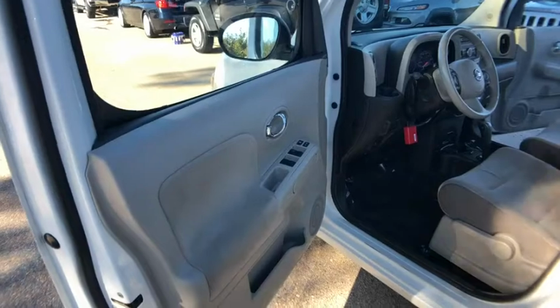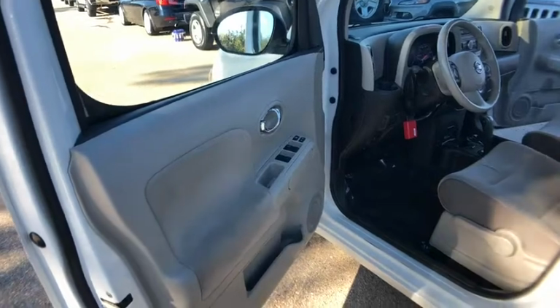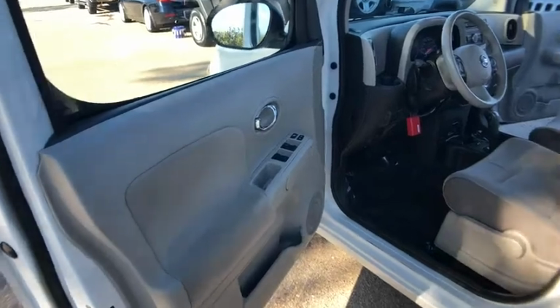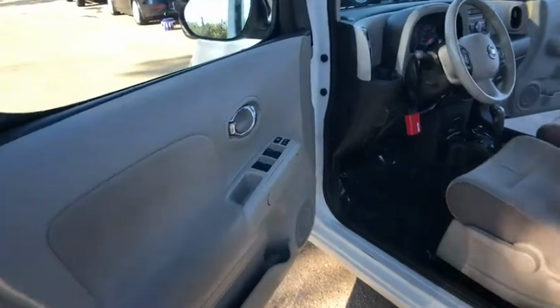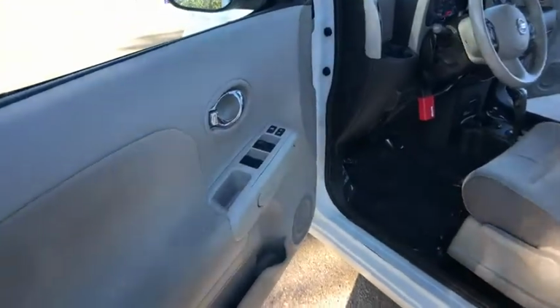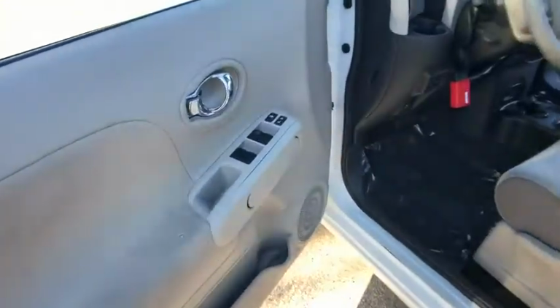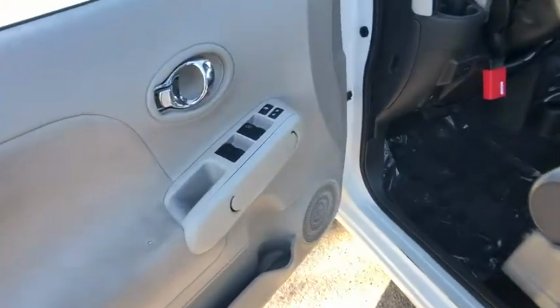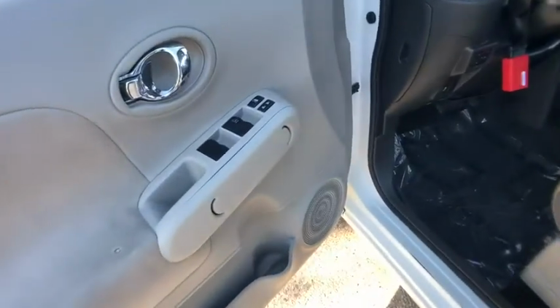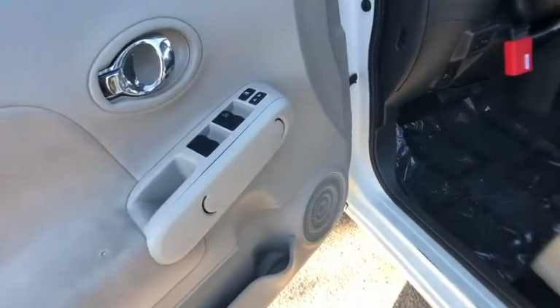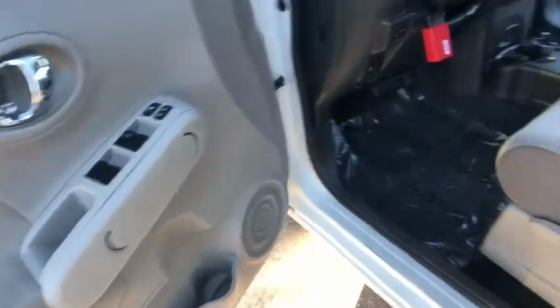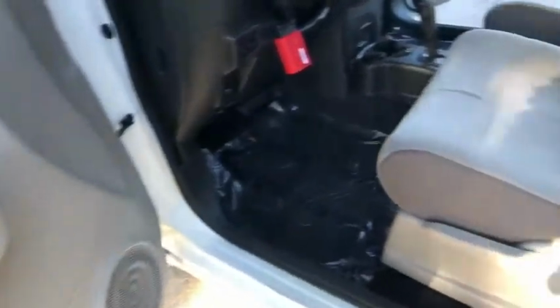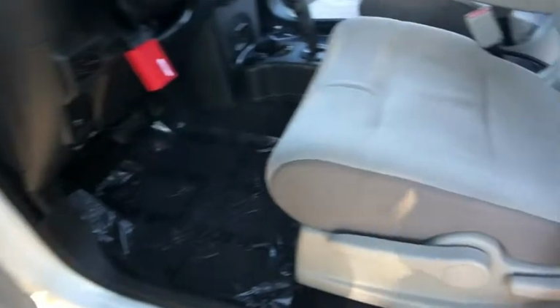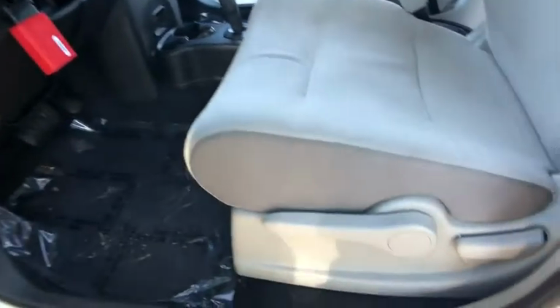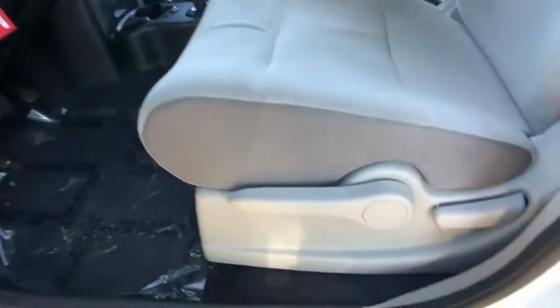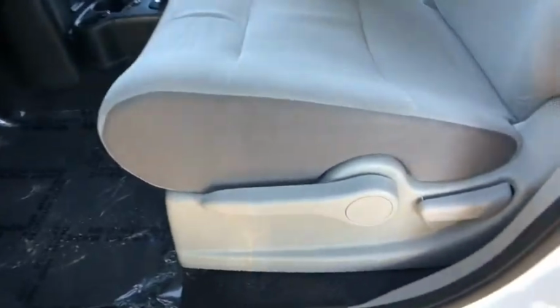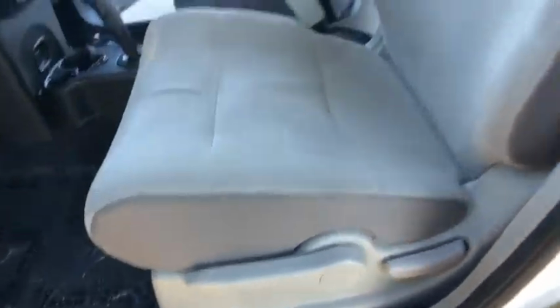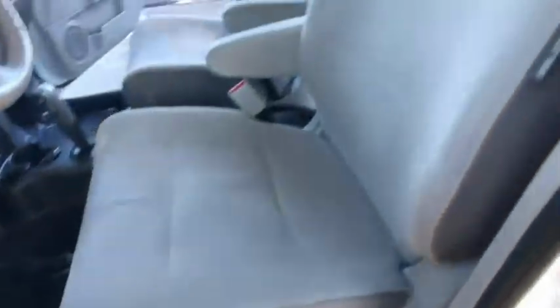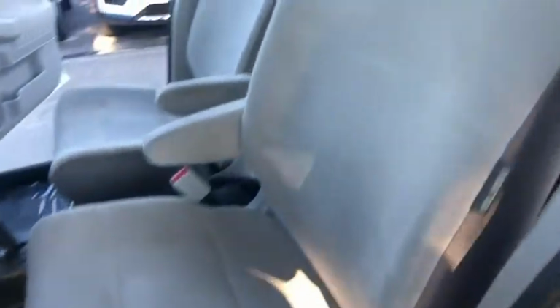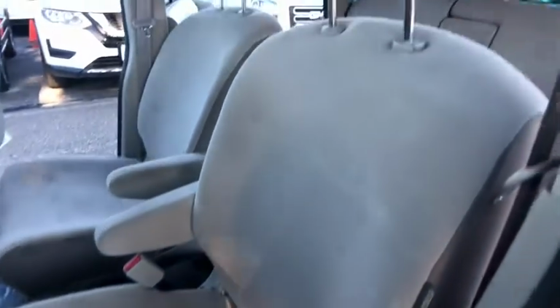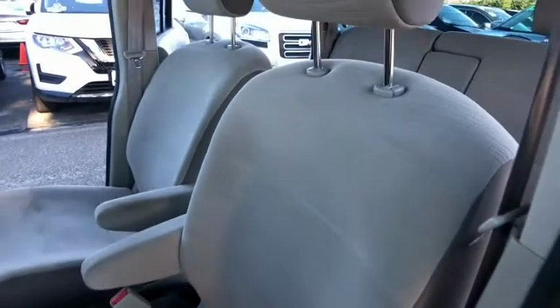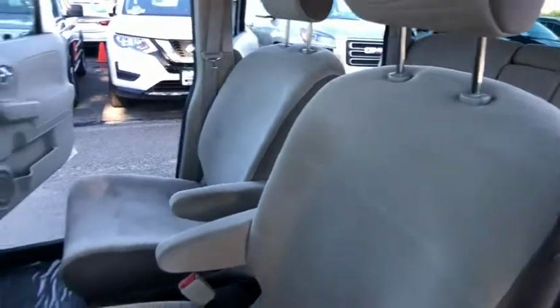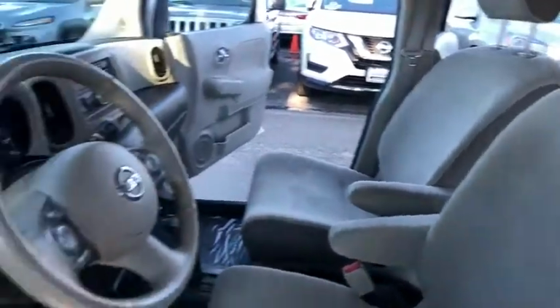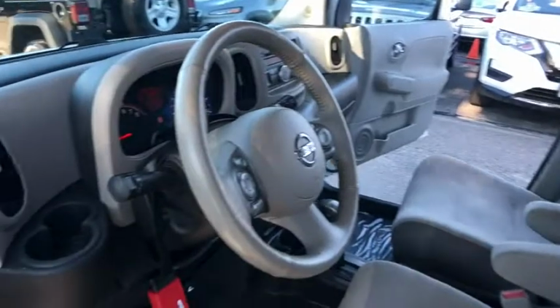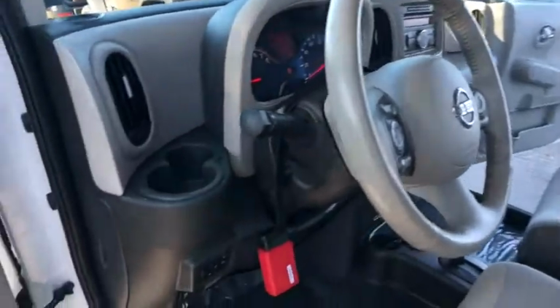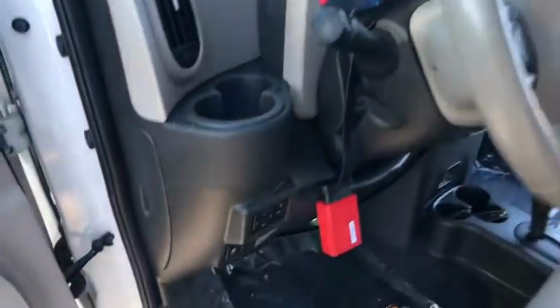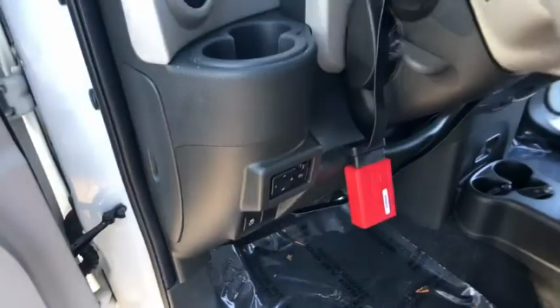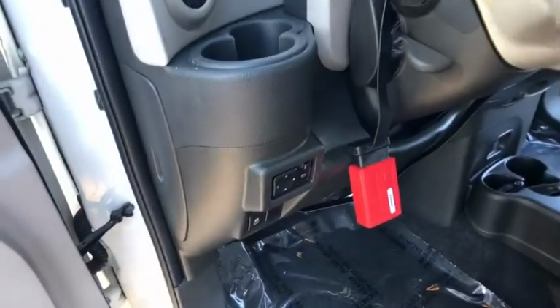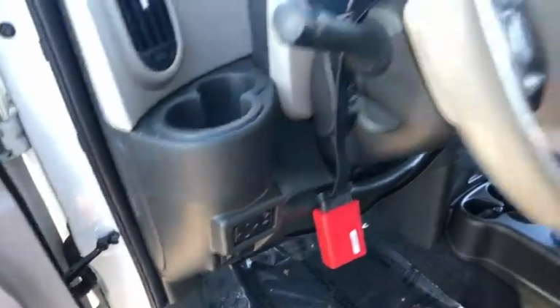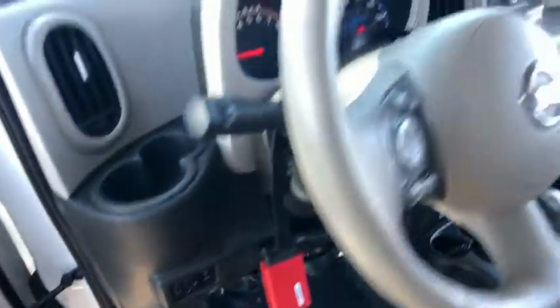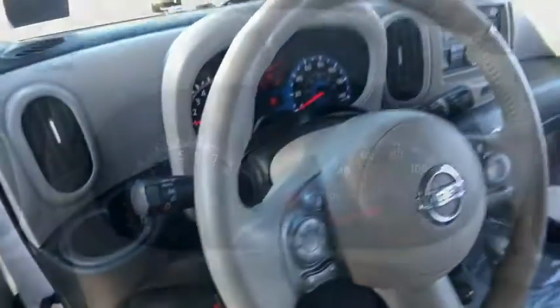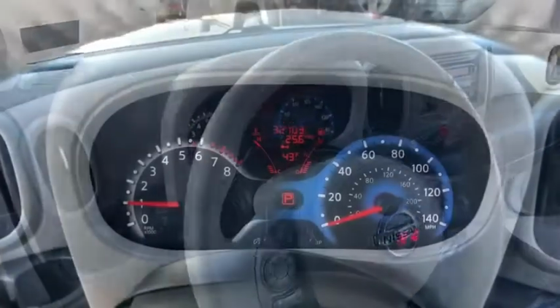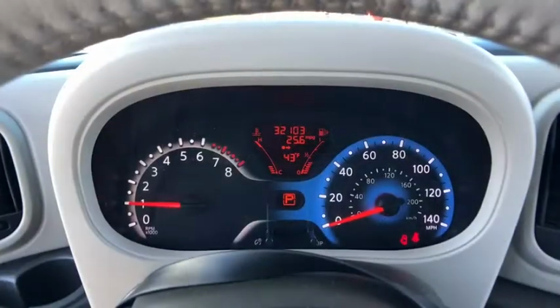The 2012 Nissan Cube. The Nissan Cube is a versatile and spacious little wagon. It has a smooth ride, ample passenger space, easy to park, and generous standard features list. Nissan Cube, the shape of things to come.